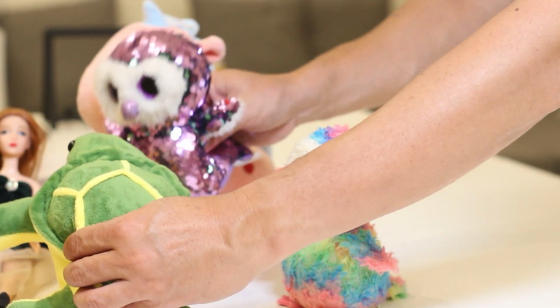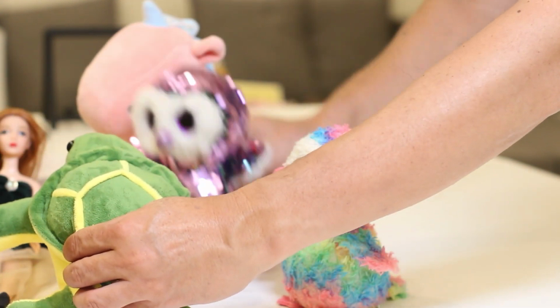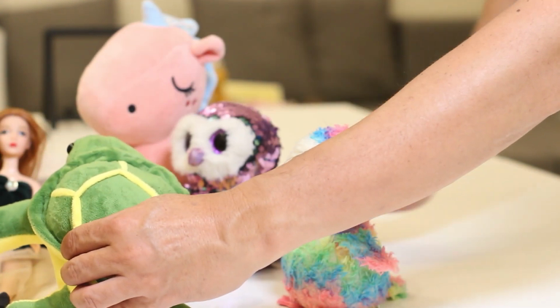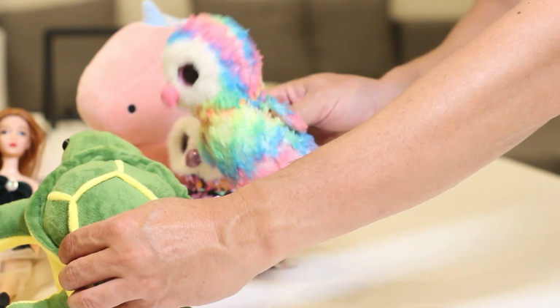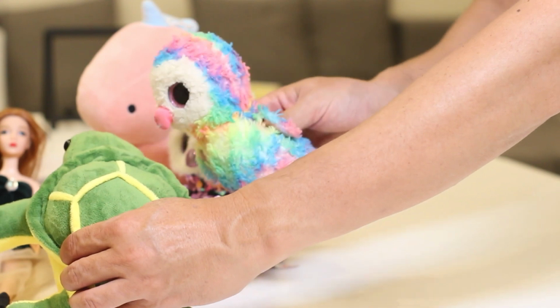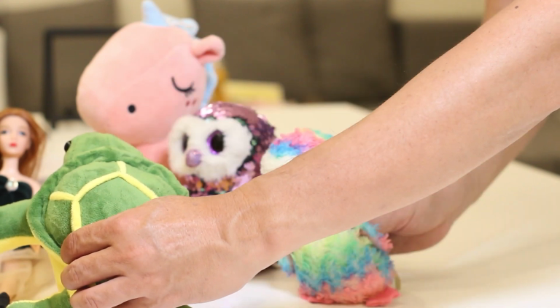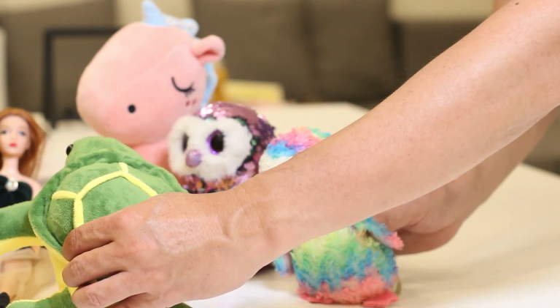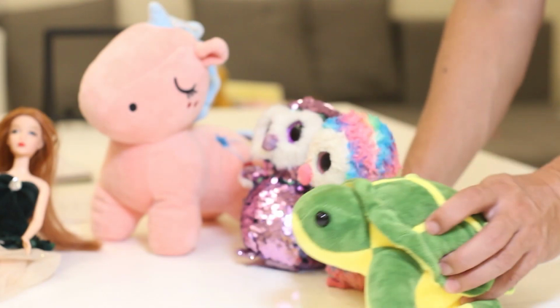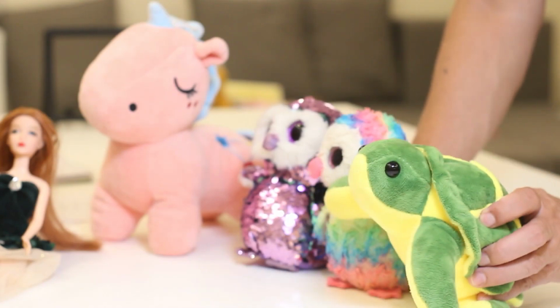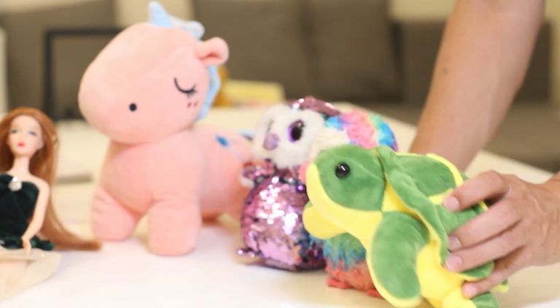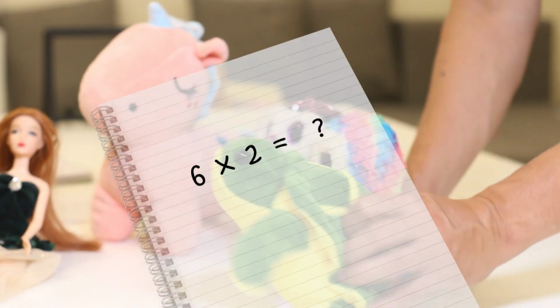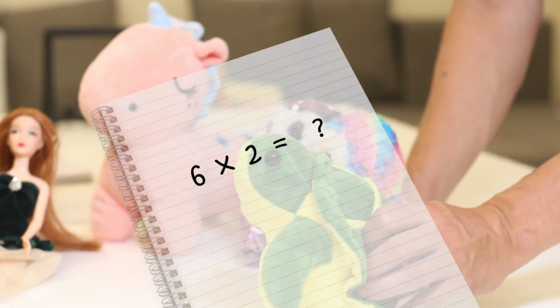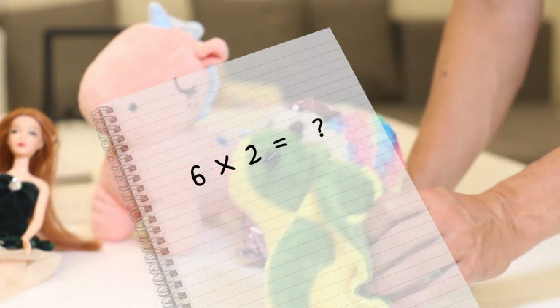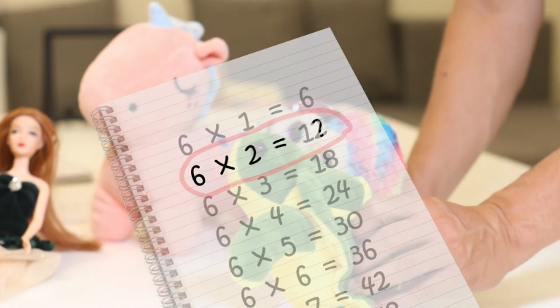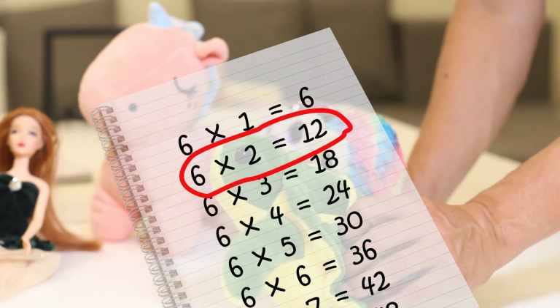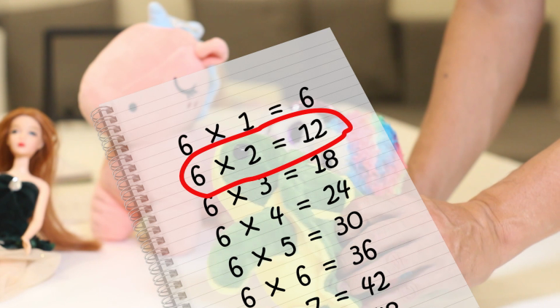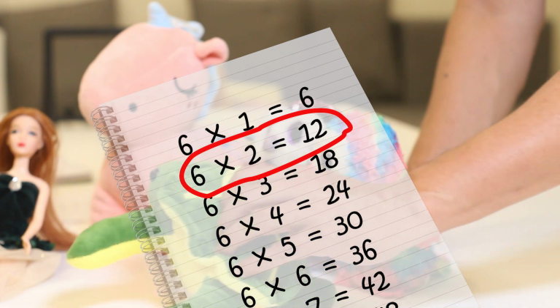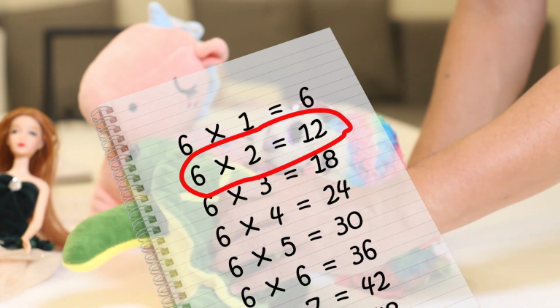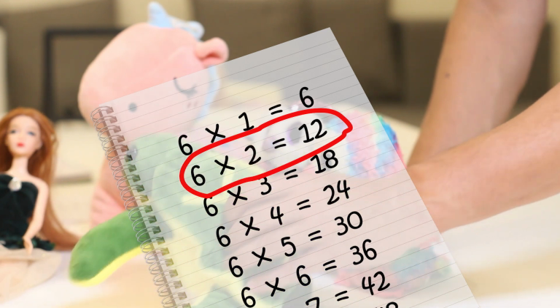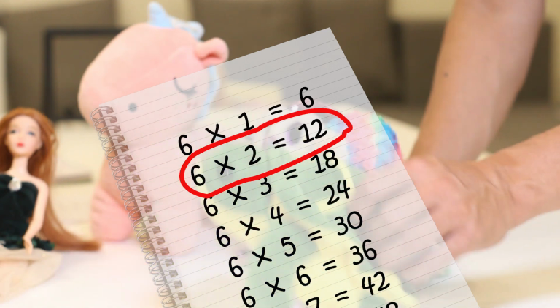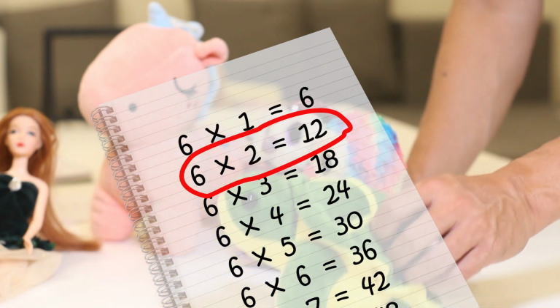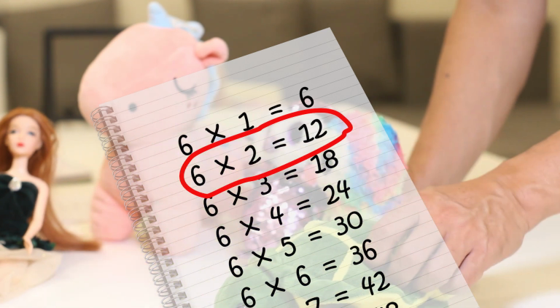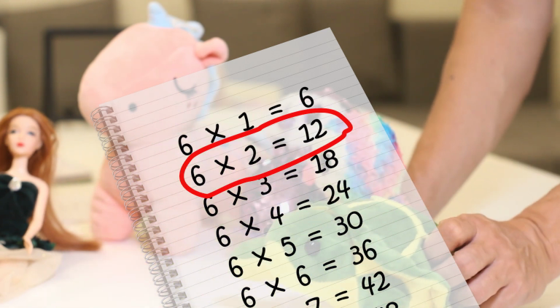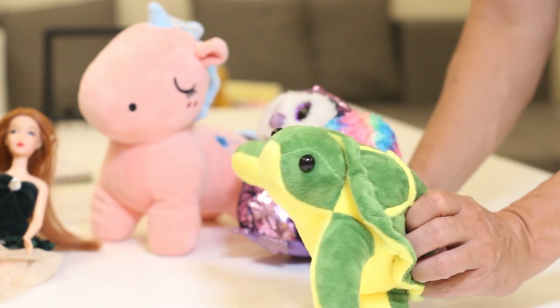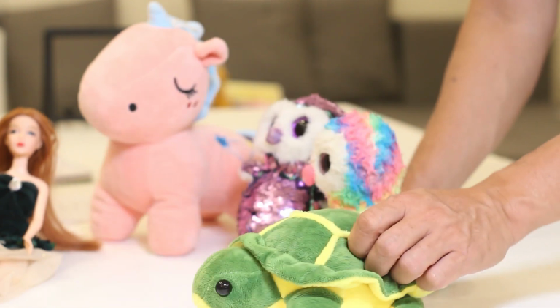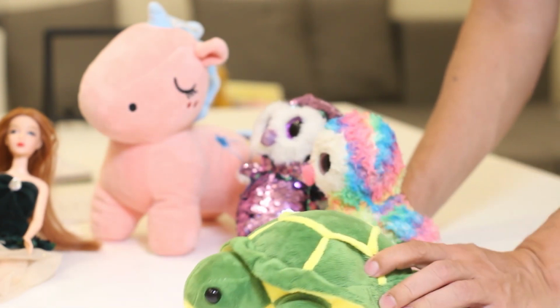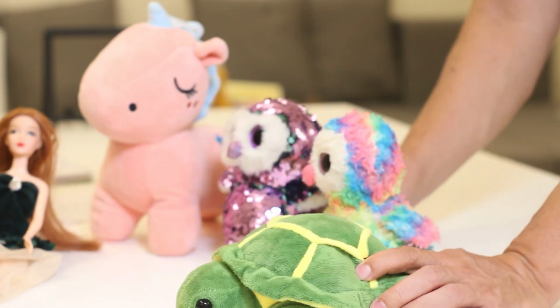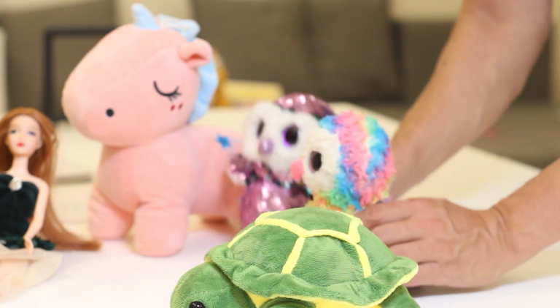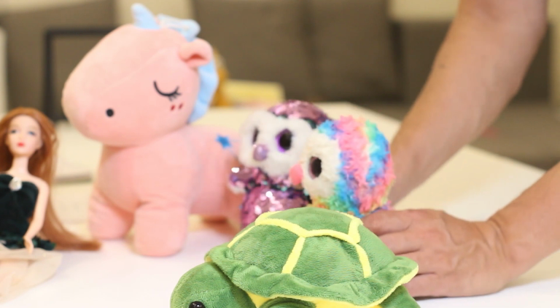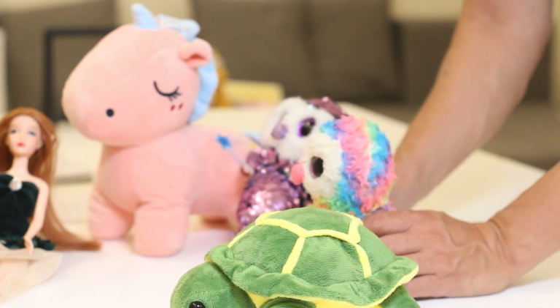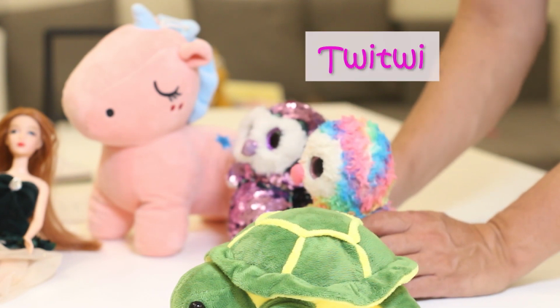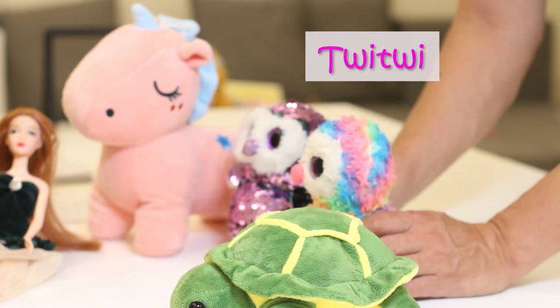Congratulations! And you know what? I know six times two is twelve. I know now because I just checked. Correct. So, you're welcome. It's your turn.